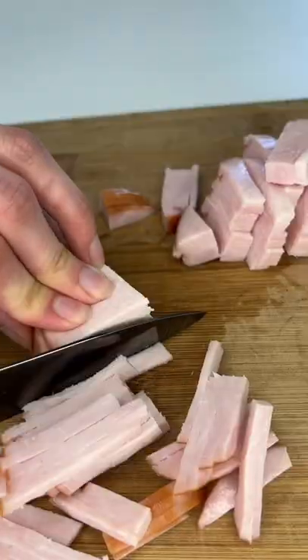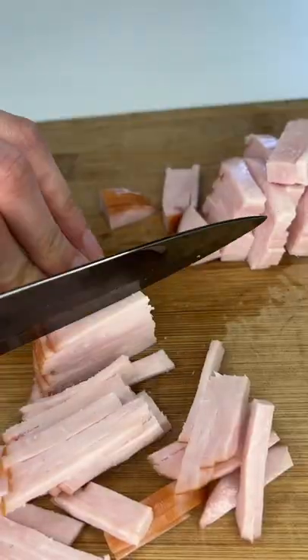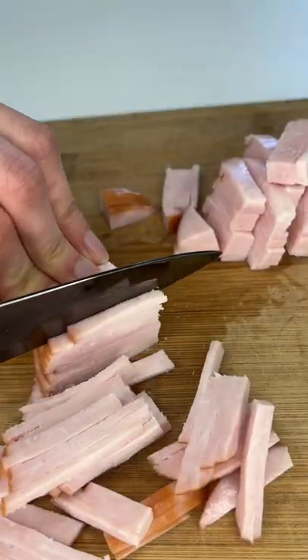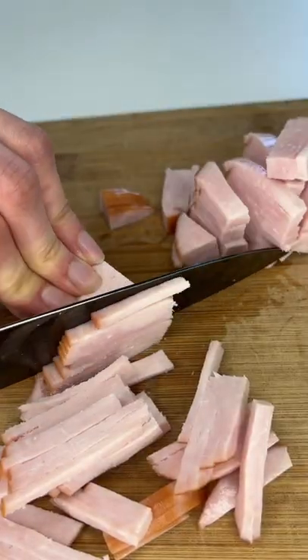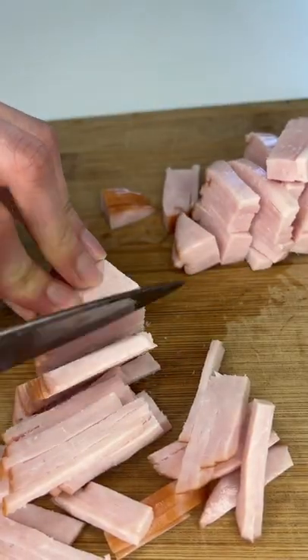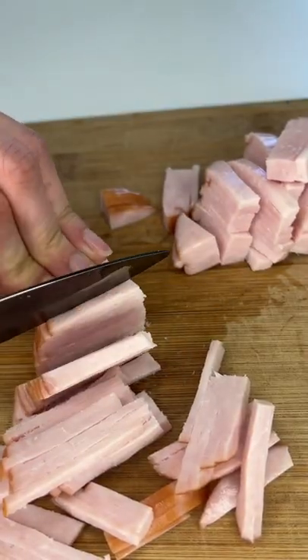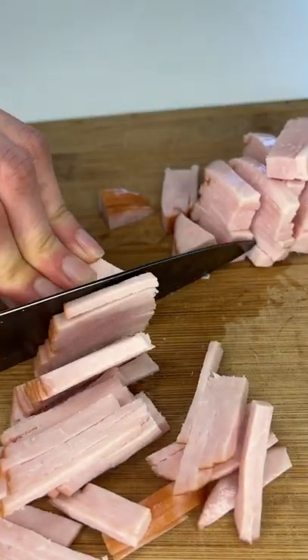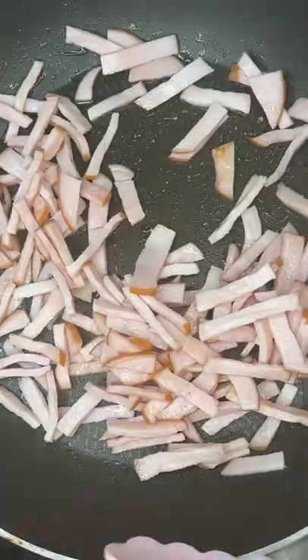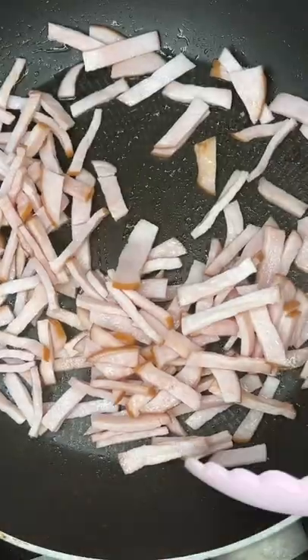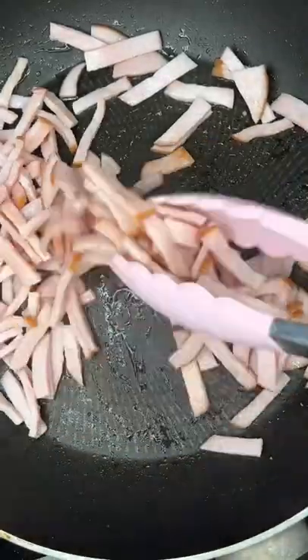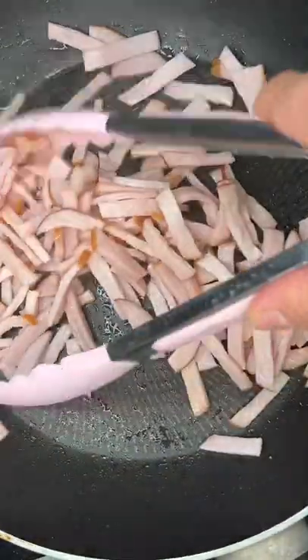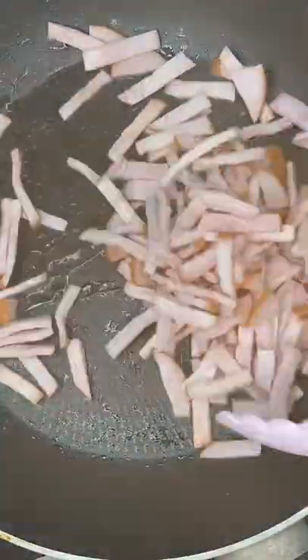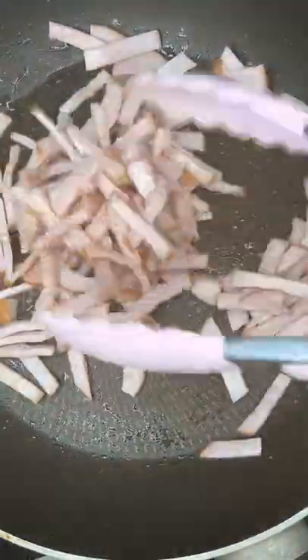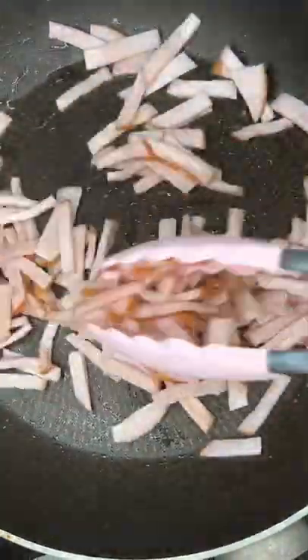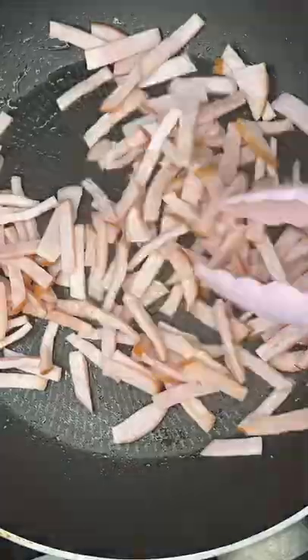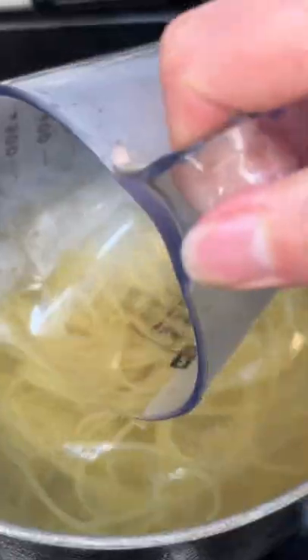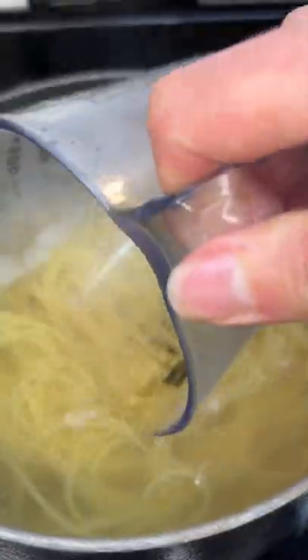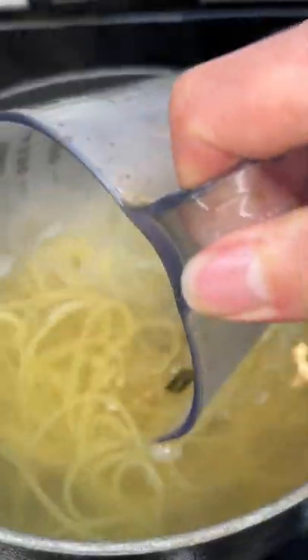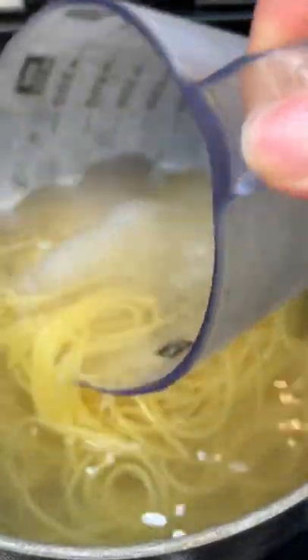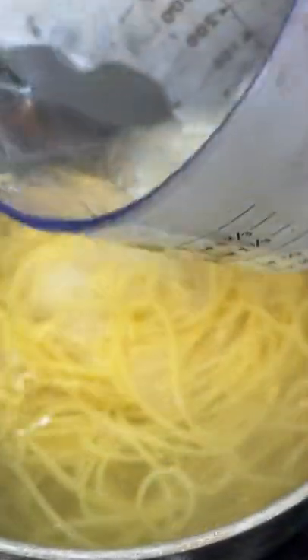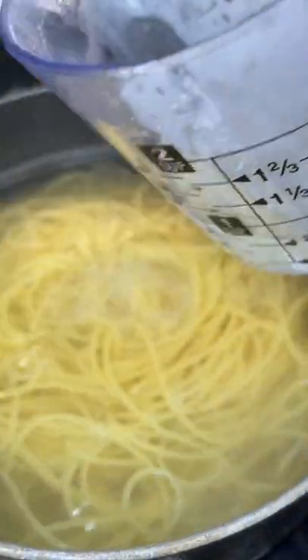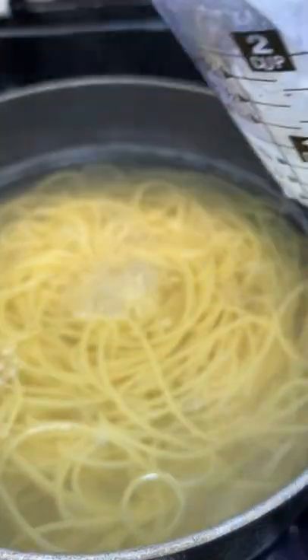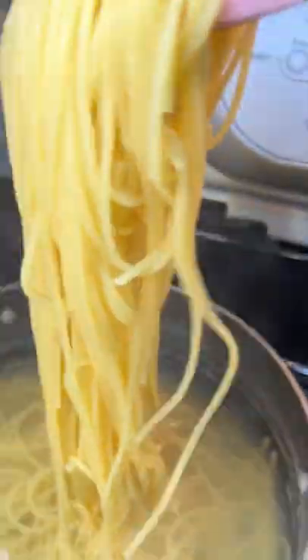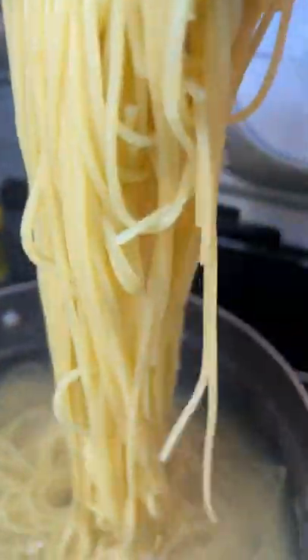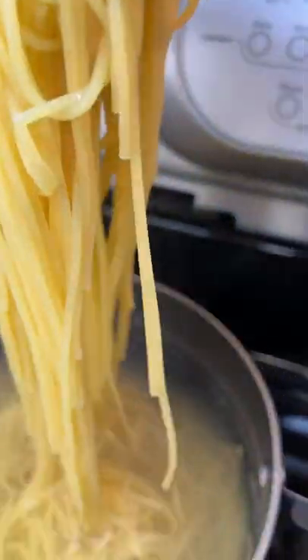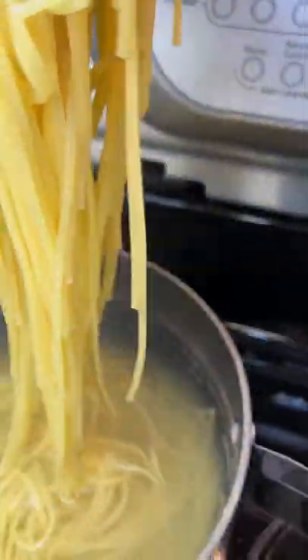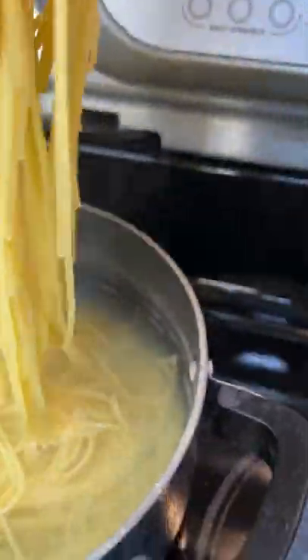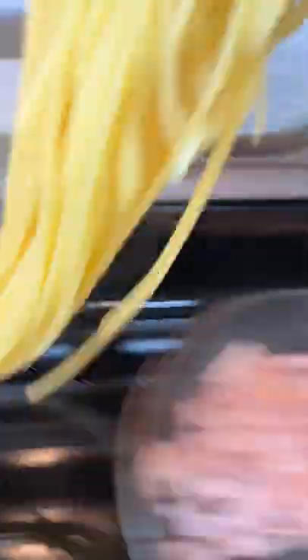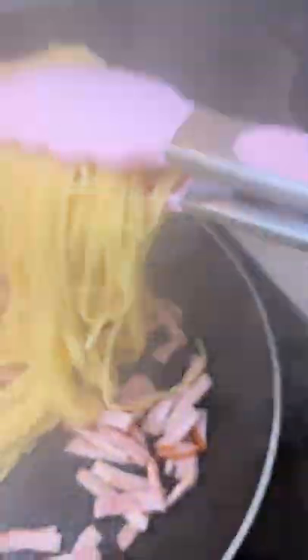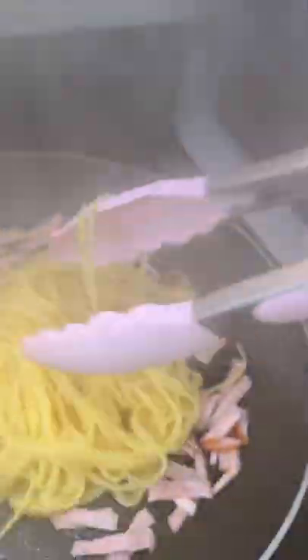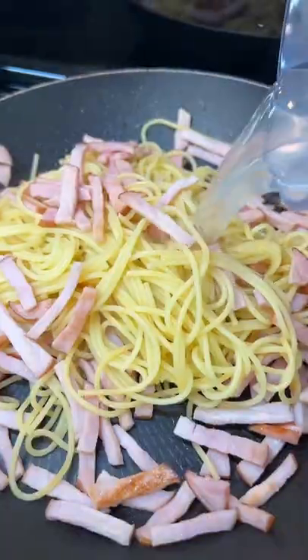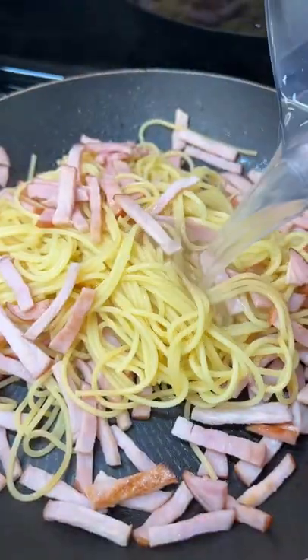Cut the ham and fry in a pan. Add spaghetti and a little bit of water in which they were cooked.